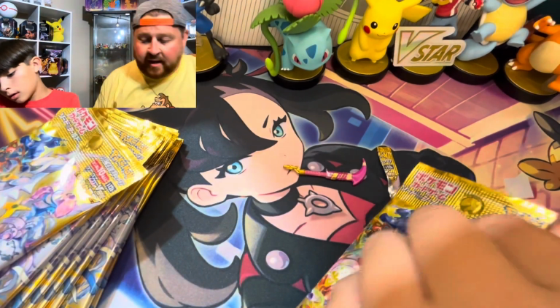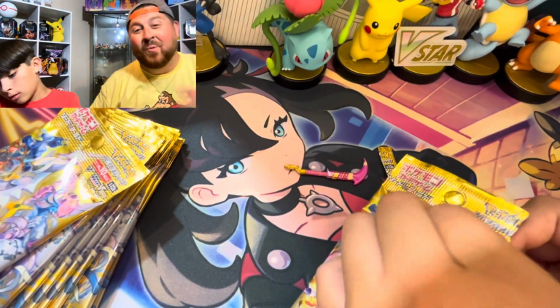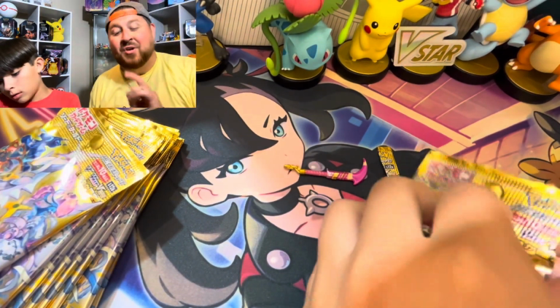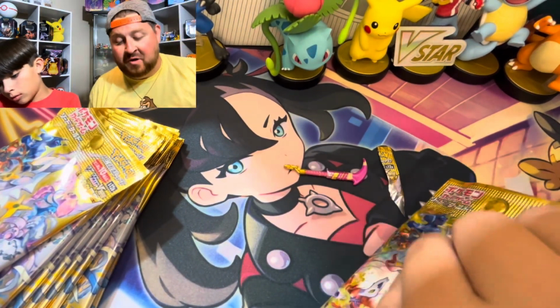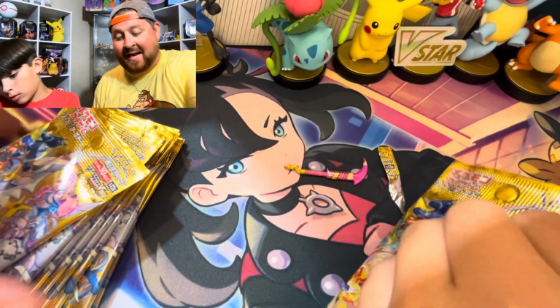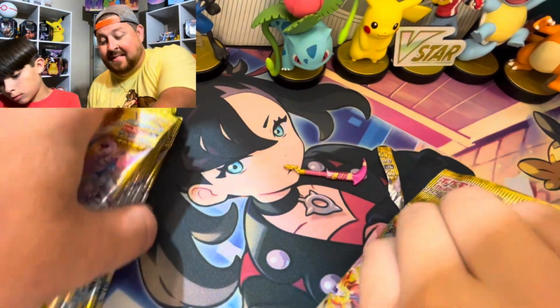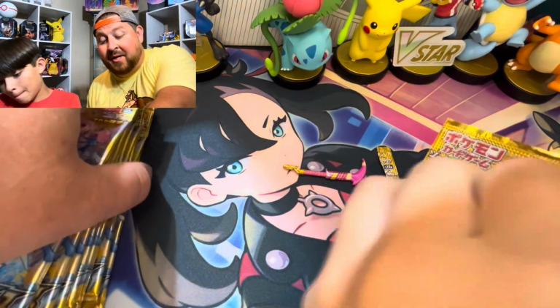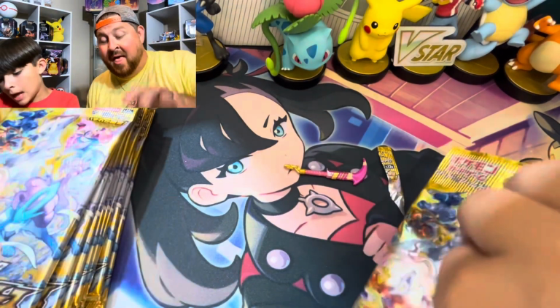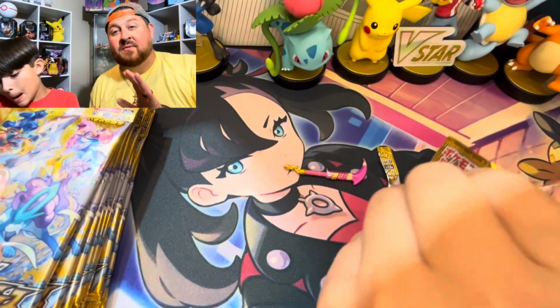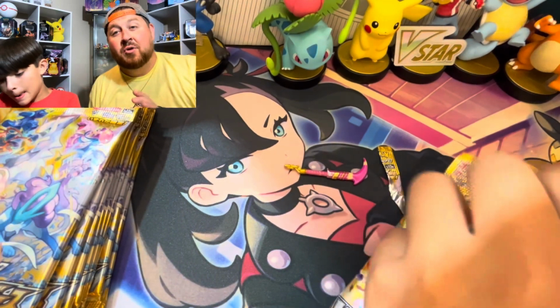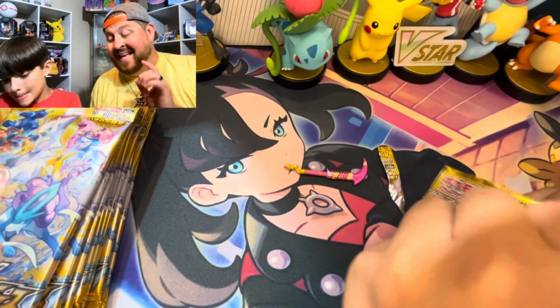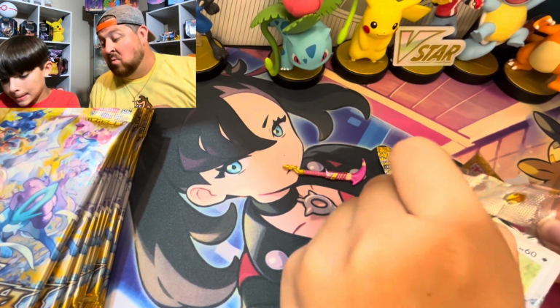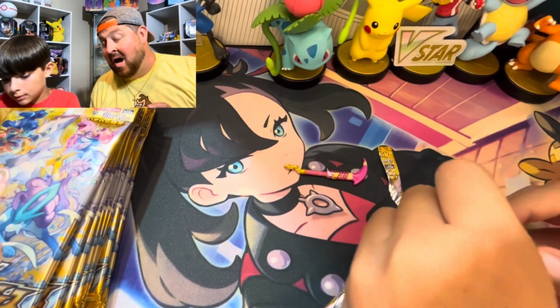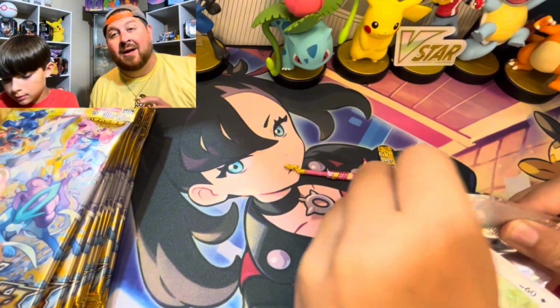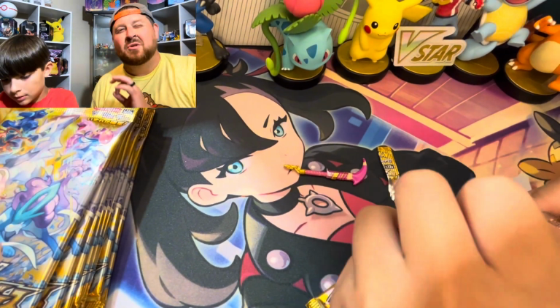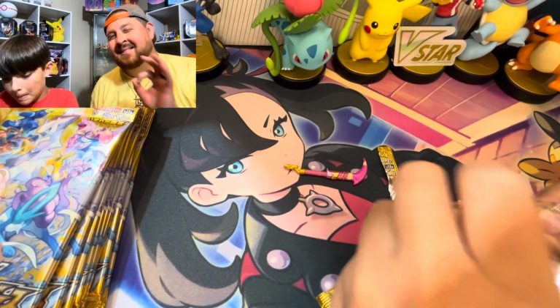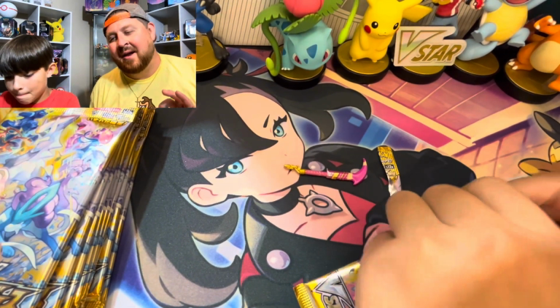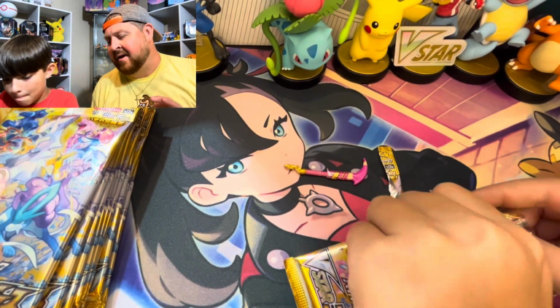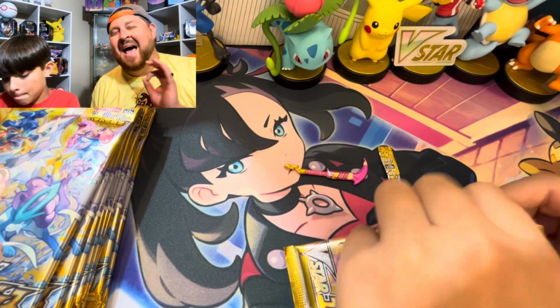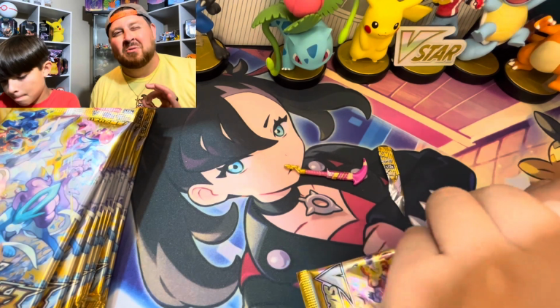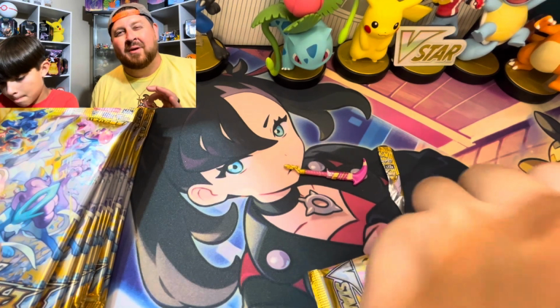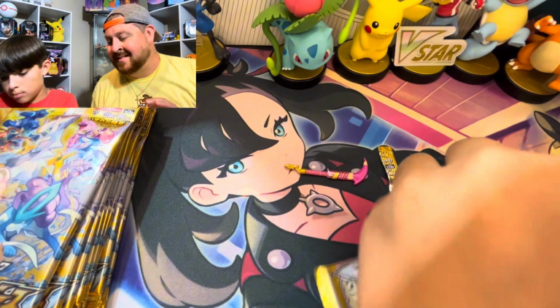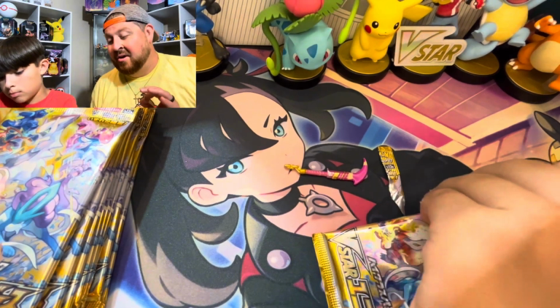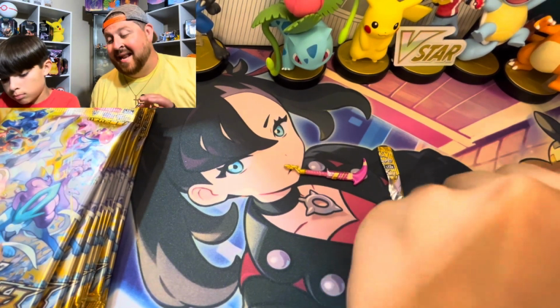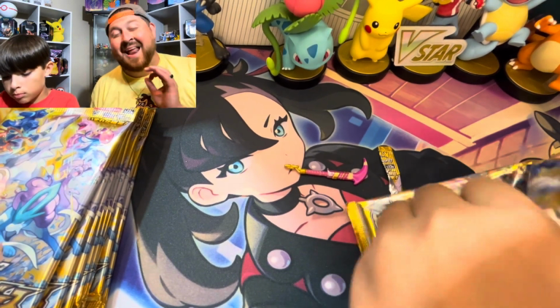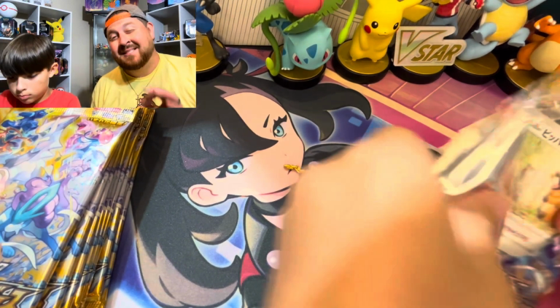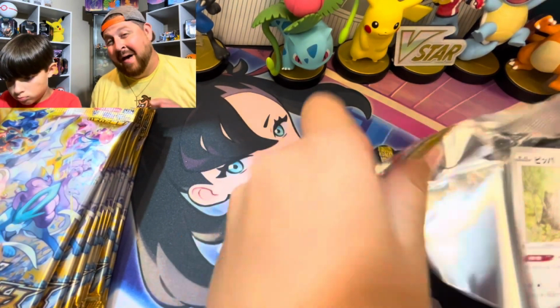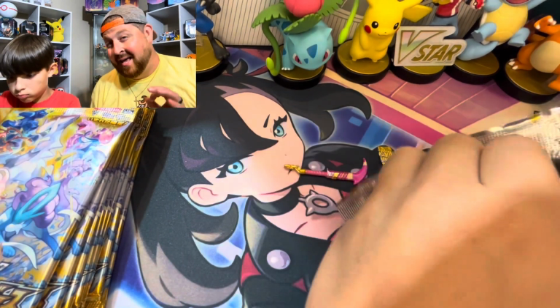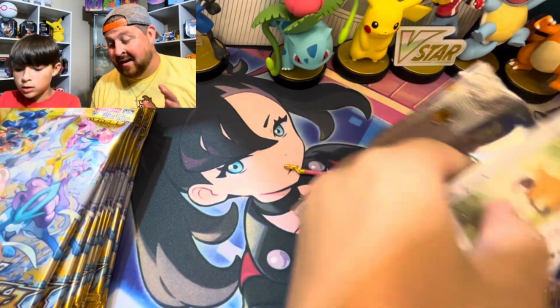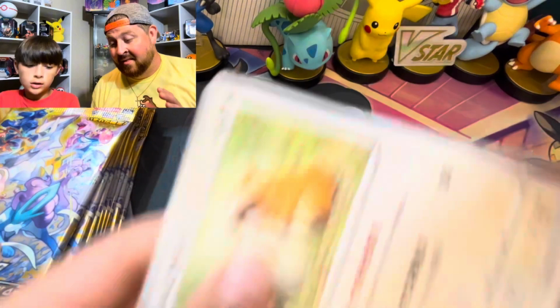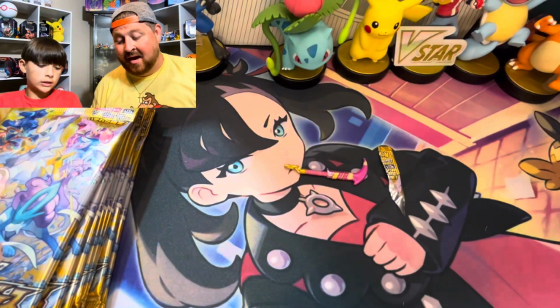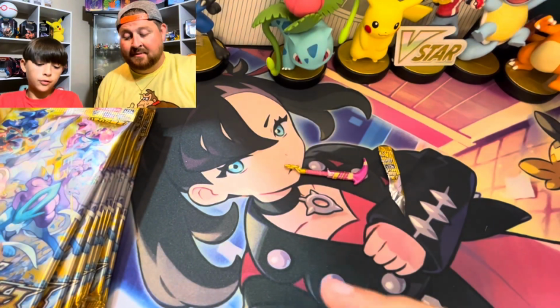Getting into our first pack - V-Star Universe is the equivalent of Crown Zenith, so it has the Galarian Gallery absolutely loaded with hits. You're guaranteed to hit in every single pack in this set.